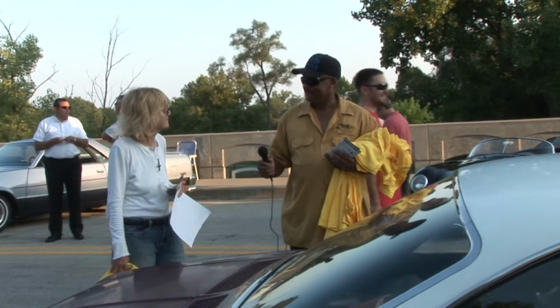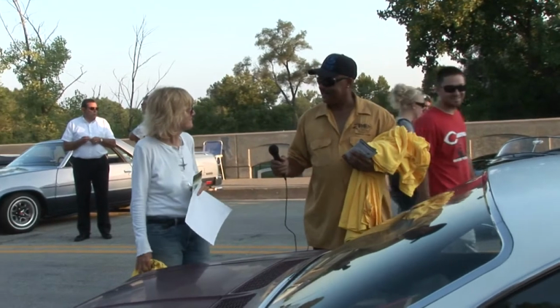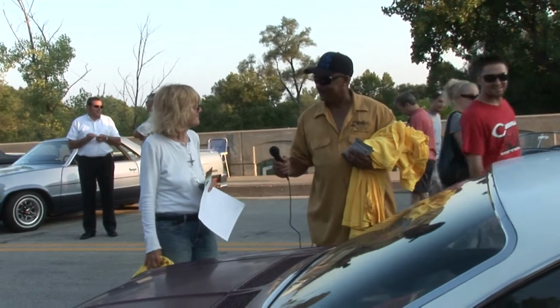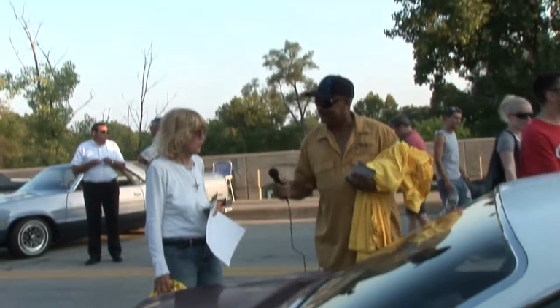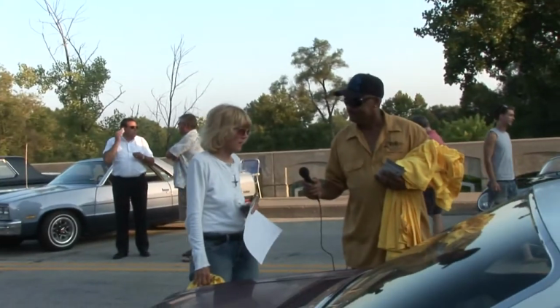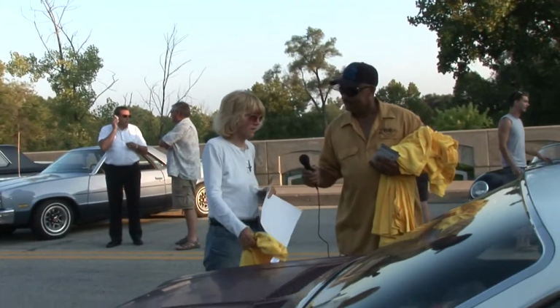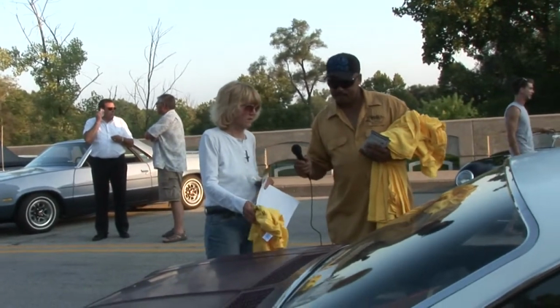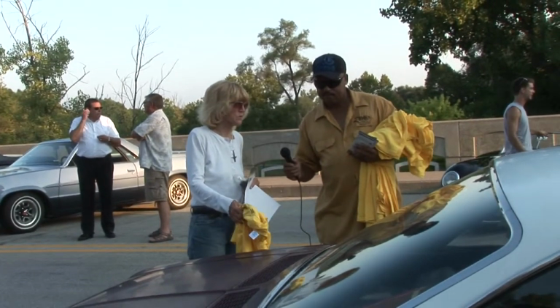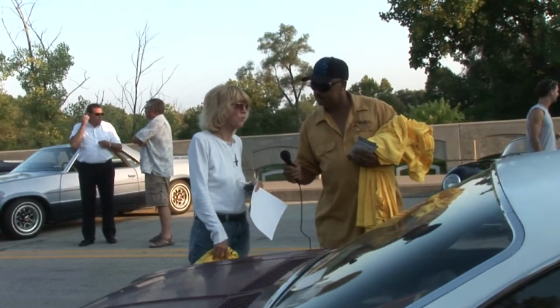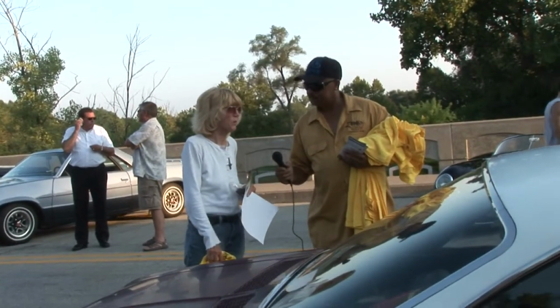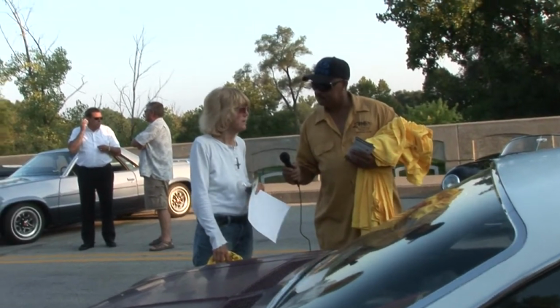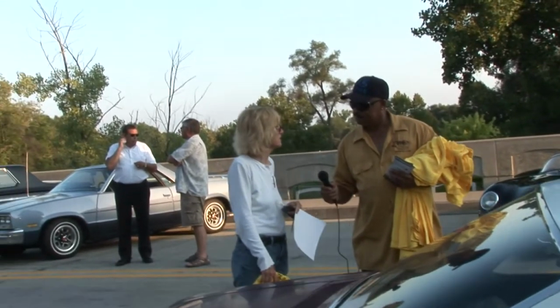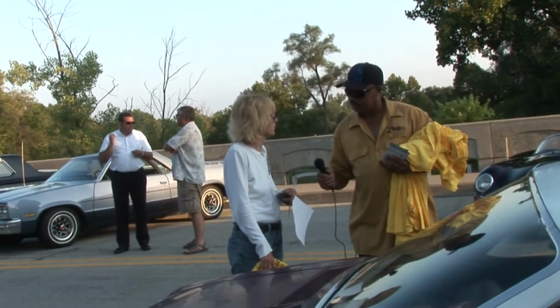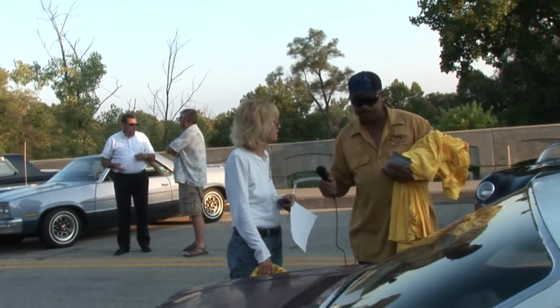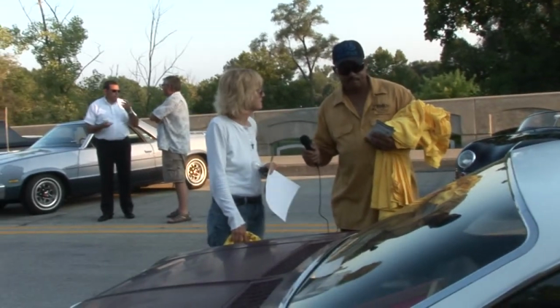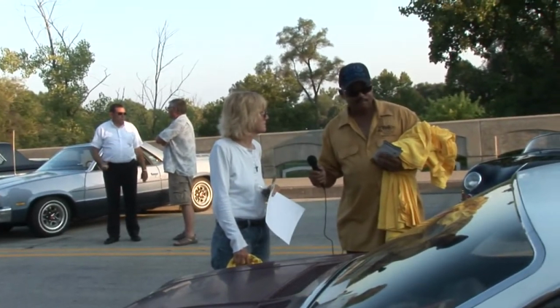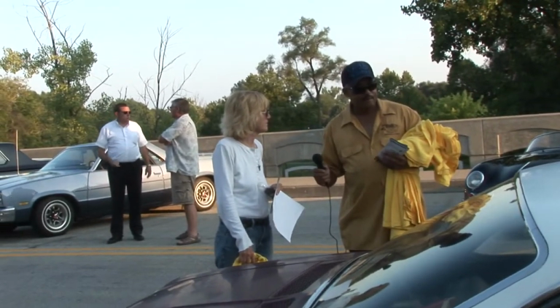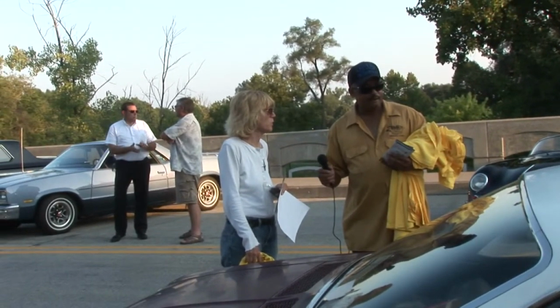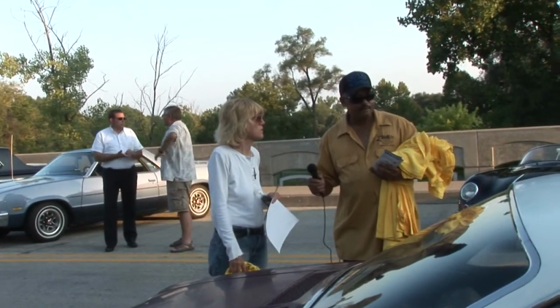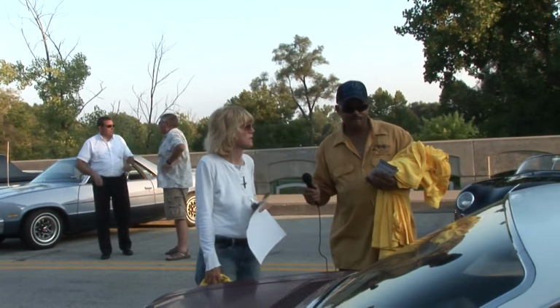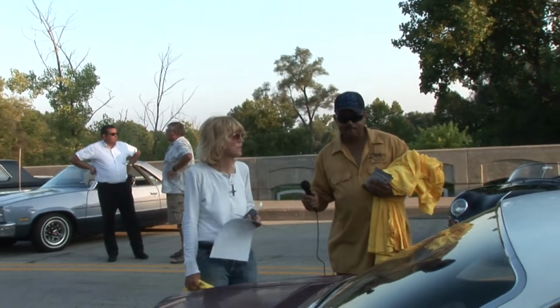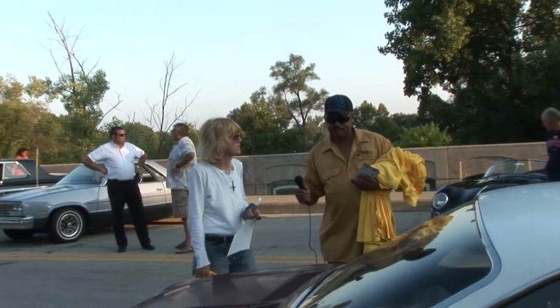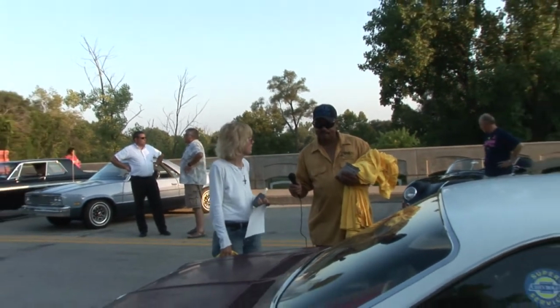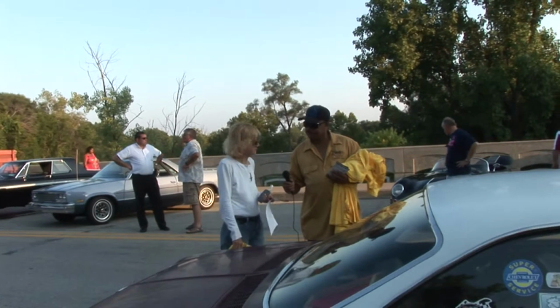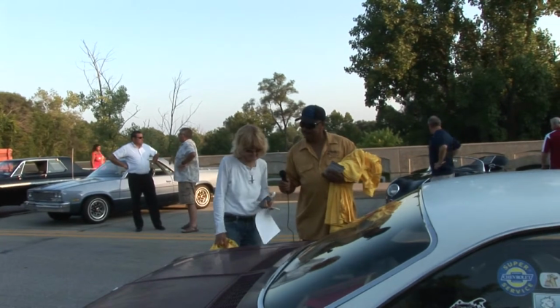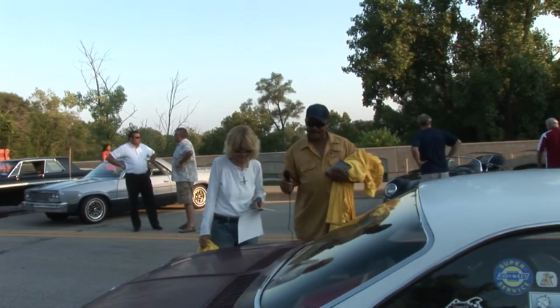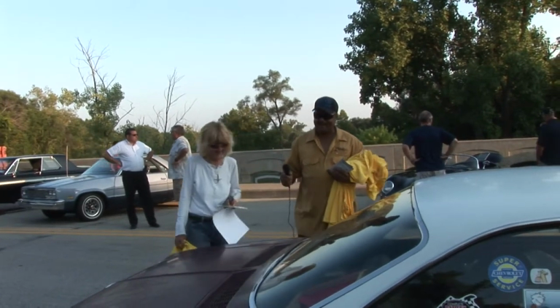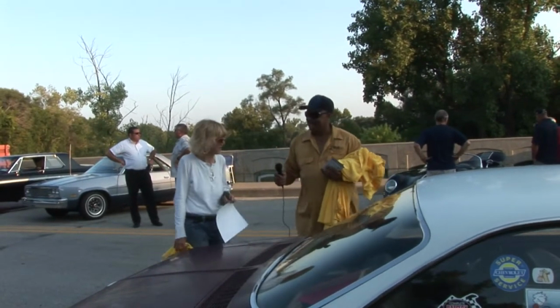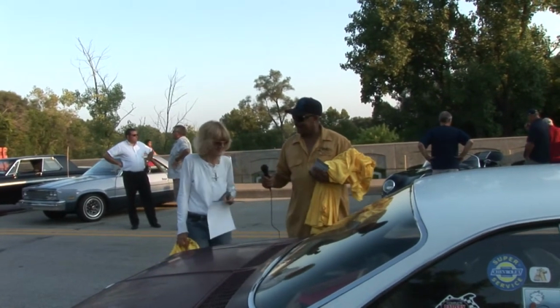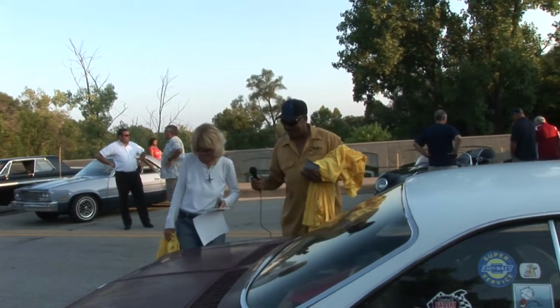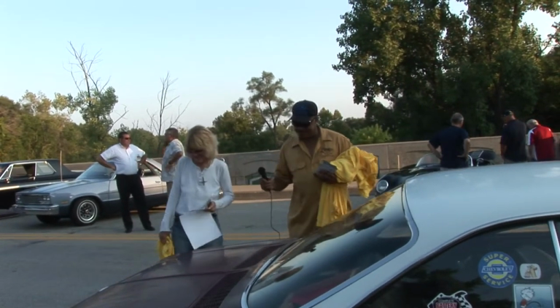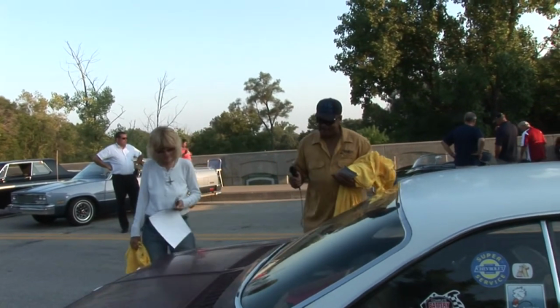What kind of times do we get? Well, right now it goes 54.19 in an eighth of a mile. Their quarter clock wasn't working when I took it. I'm going back. Thank you.